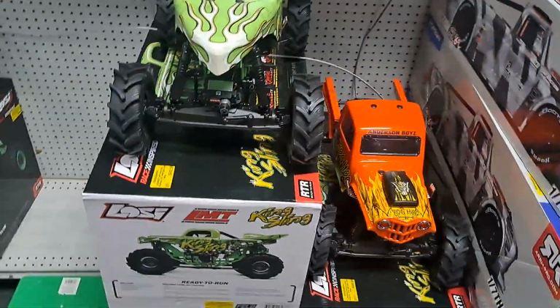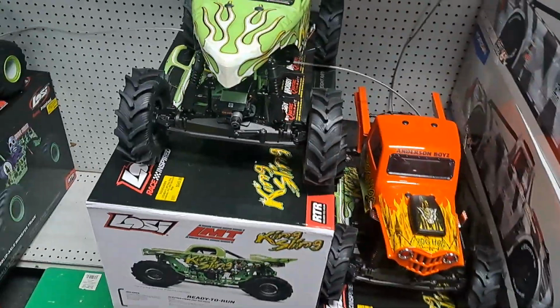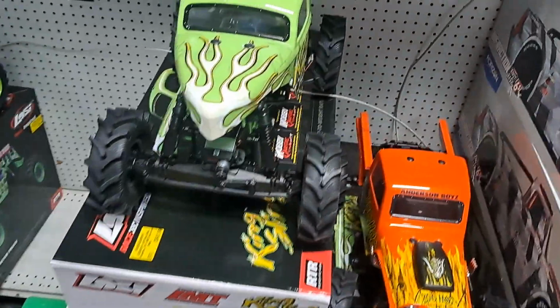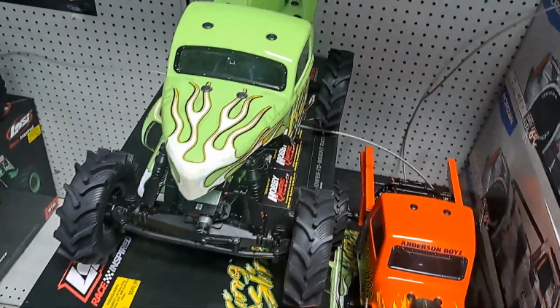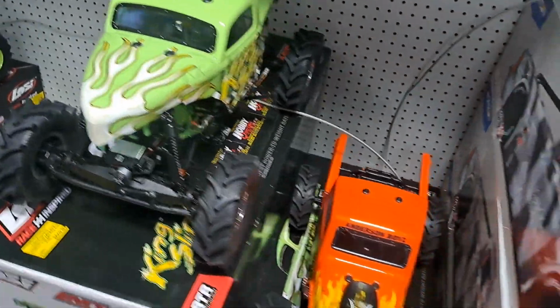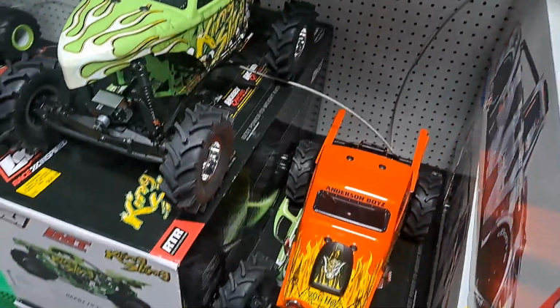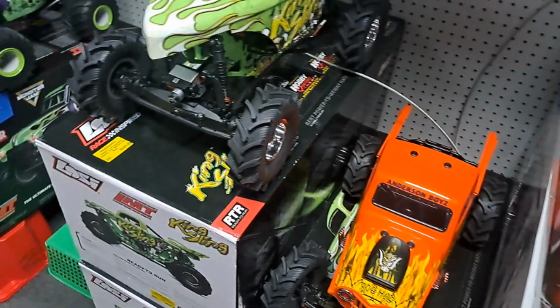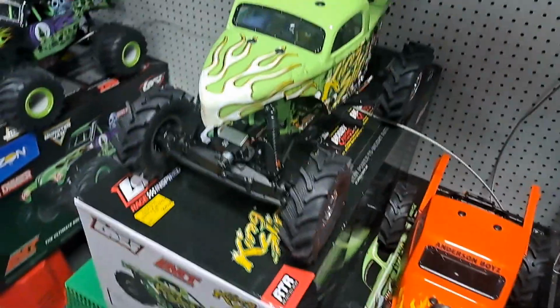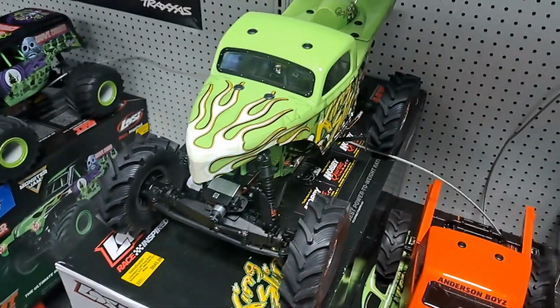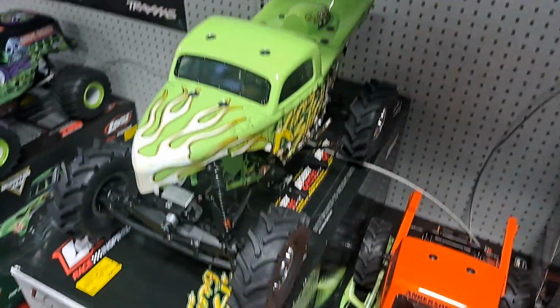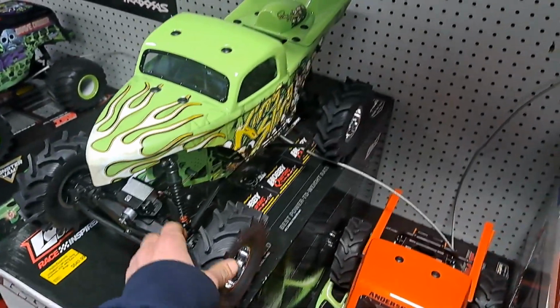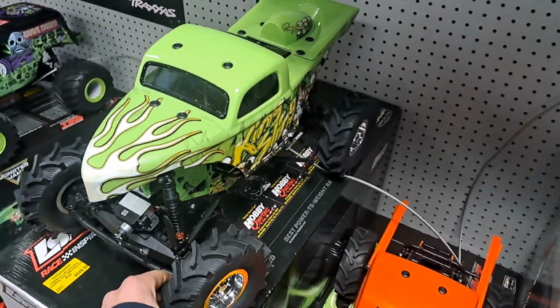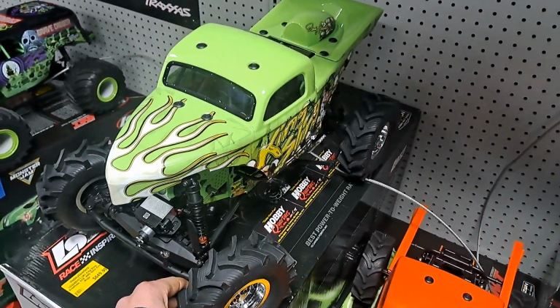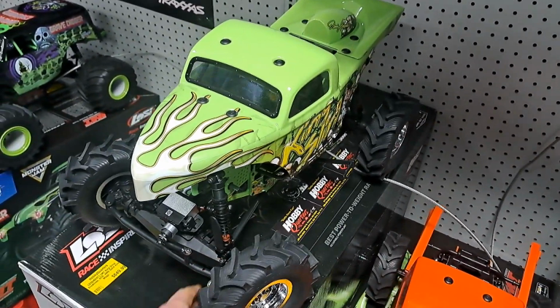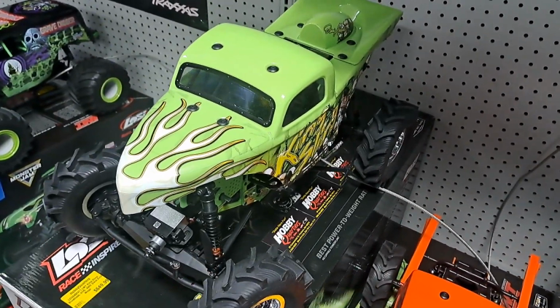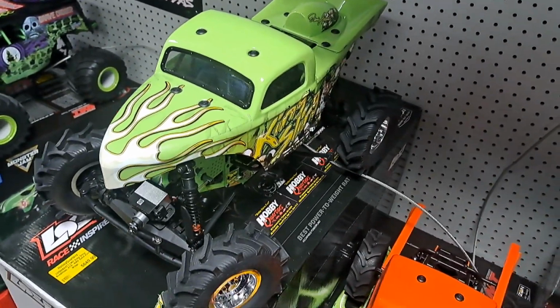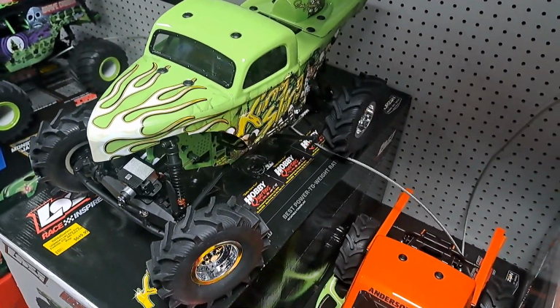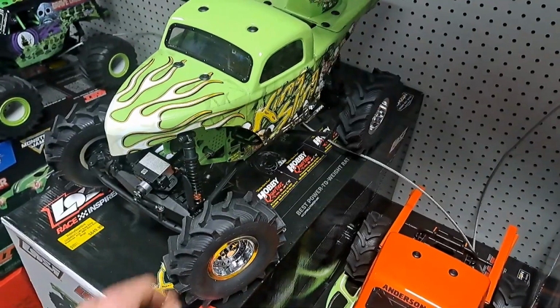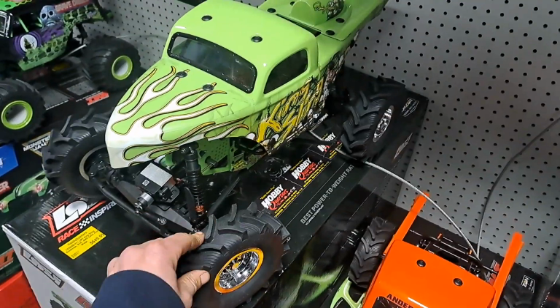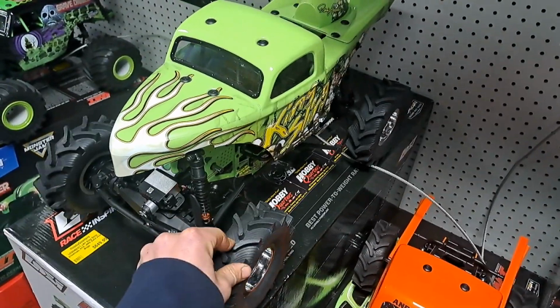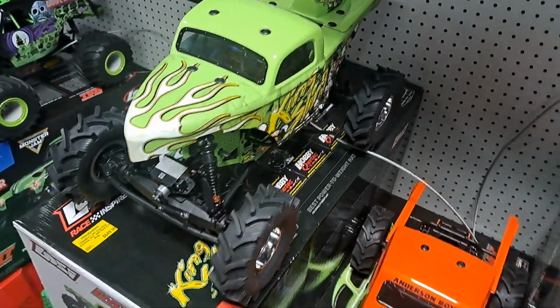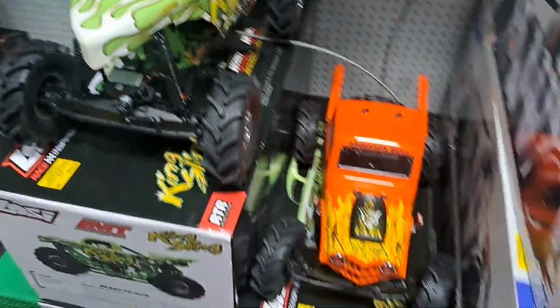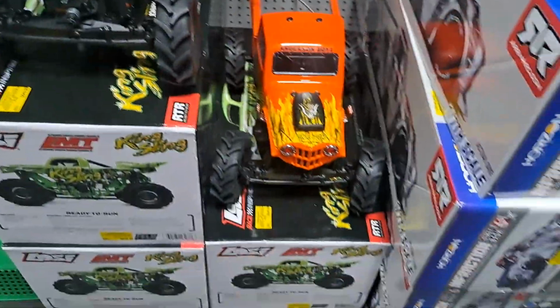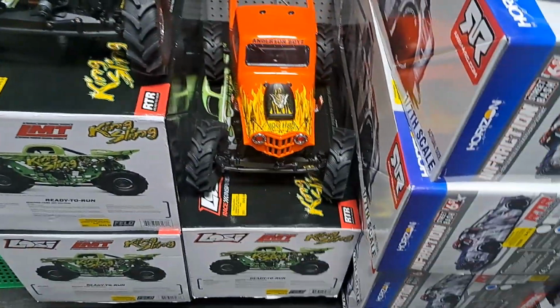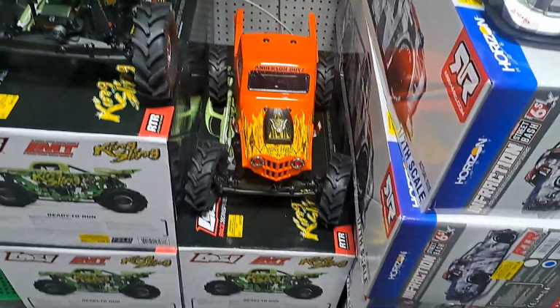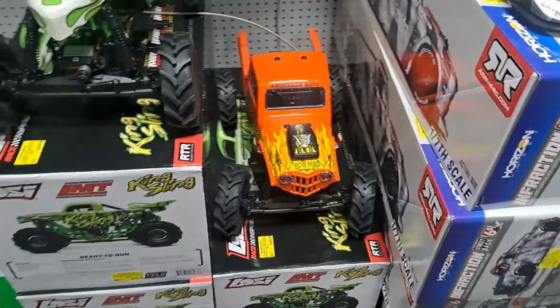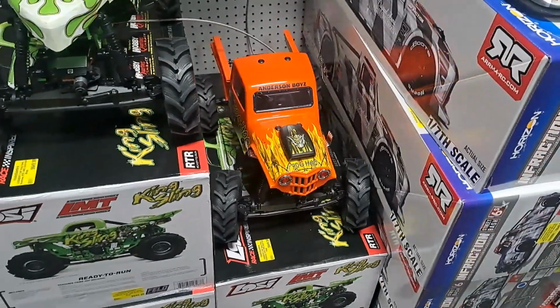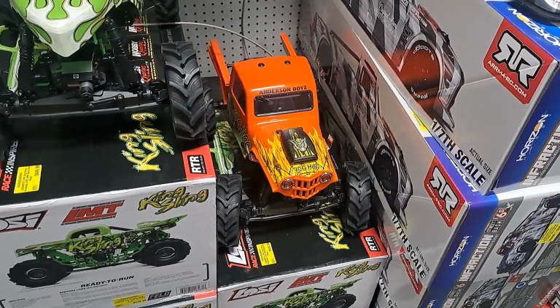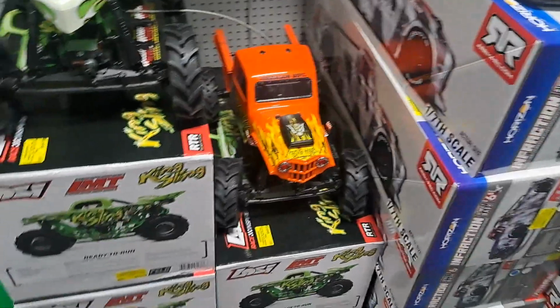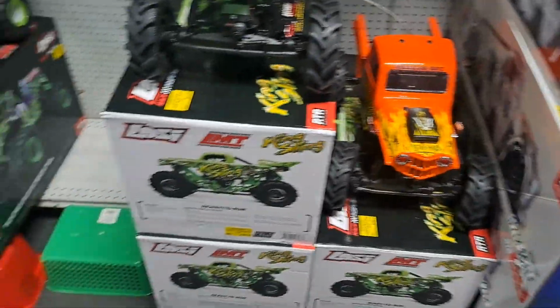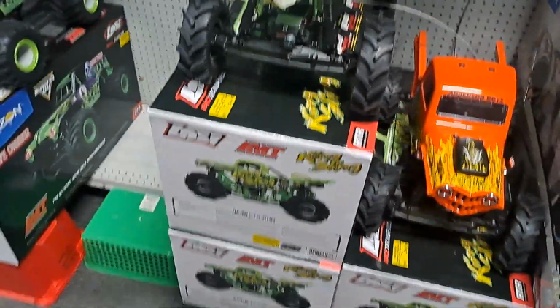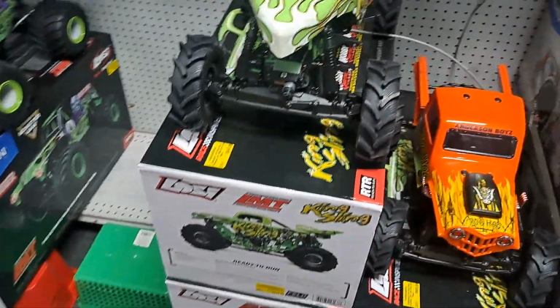It's been a while. Starting off here, we've got the King Sling 4S. Here's the Bog Hog — that's his cousin. They go for $6.49.